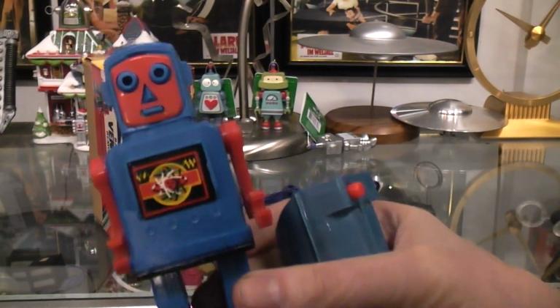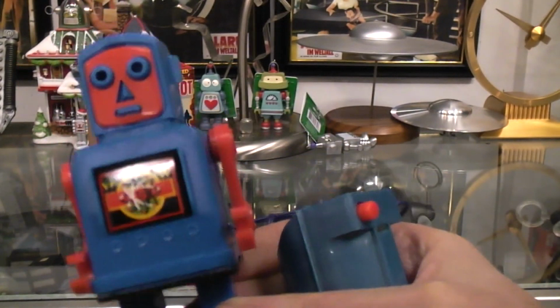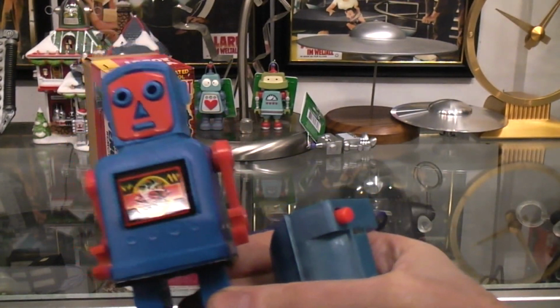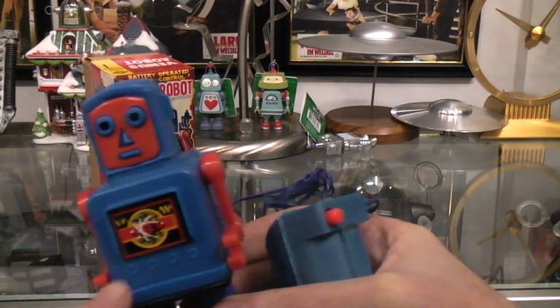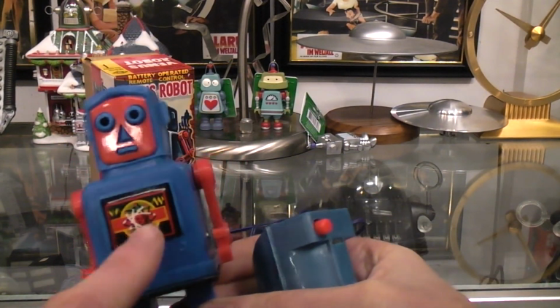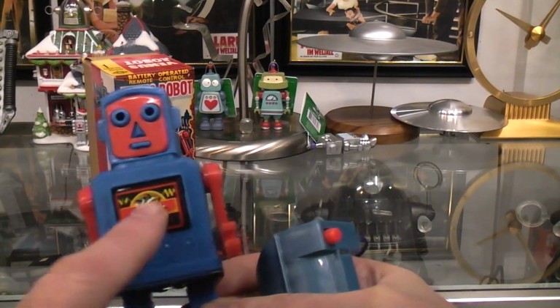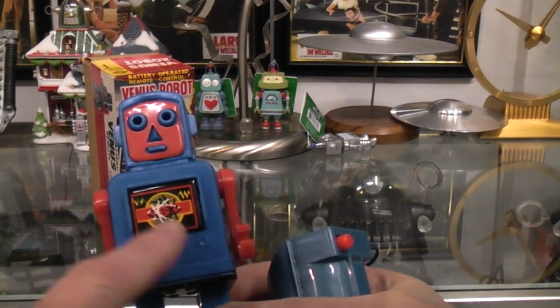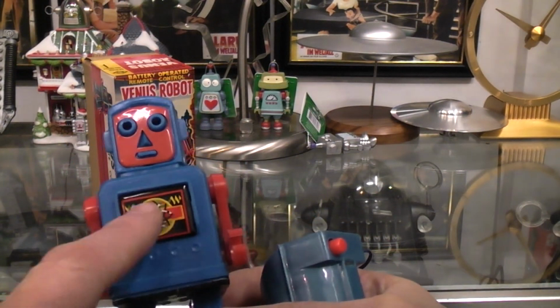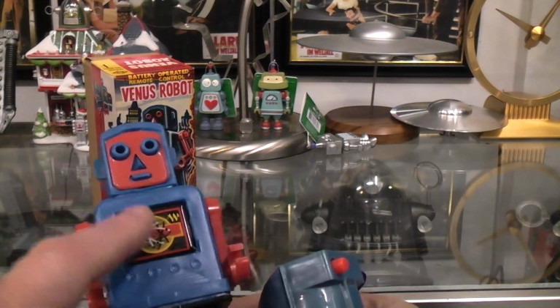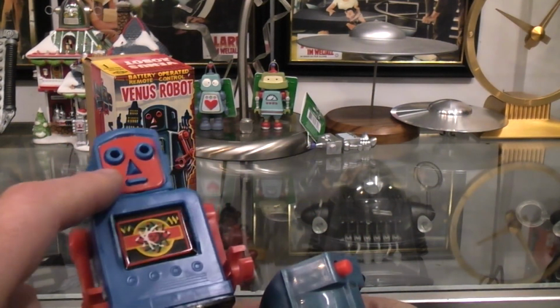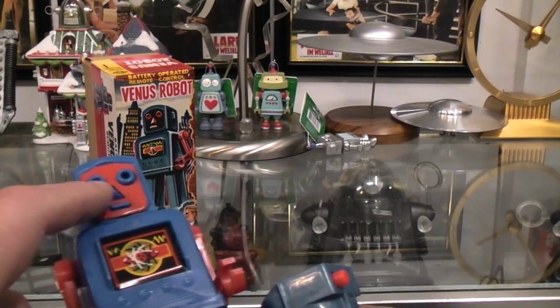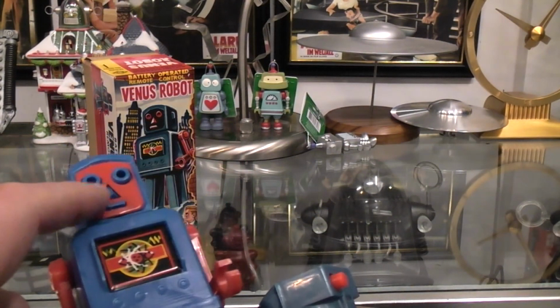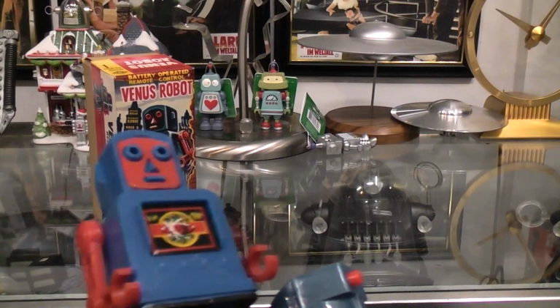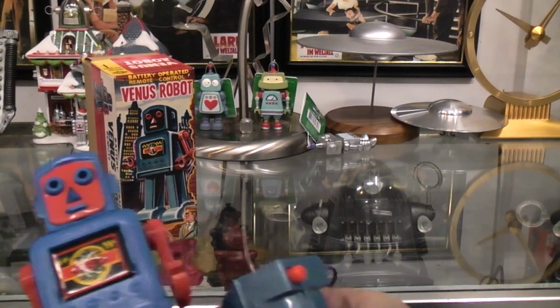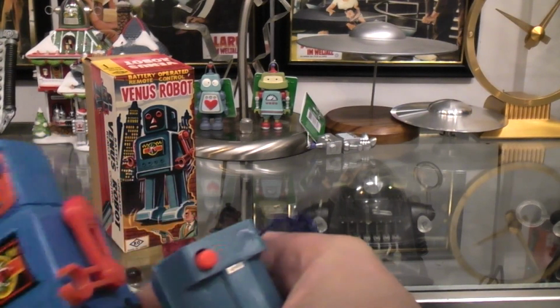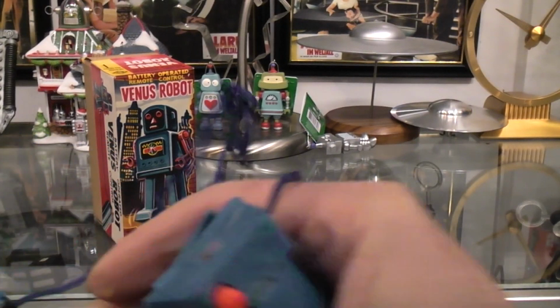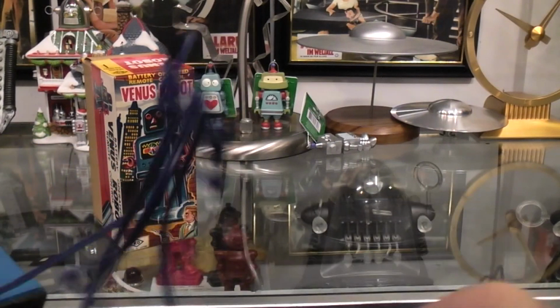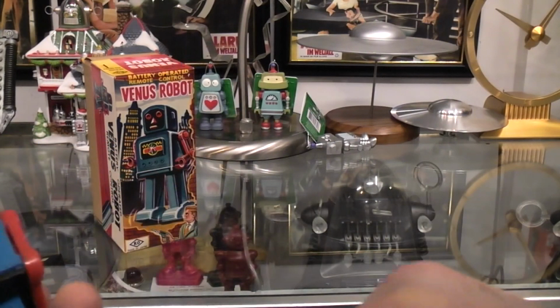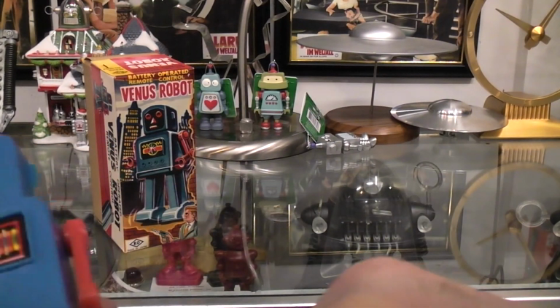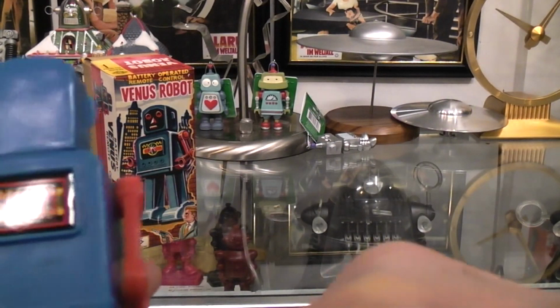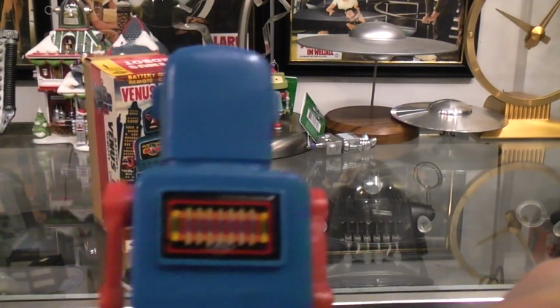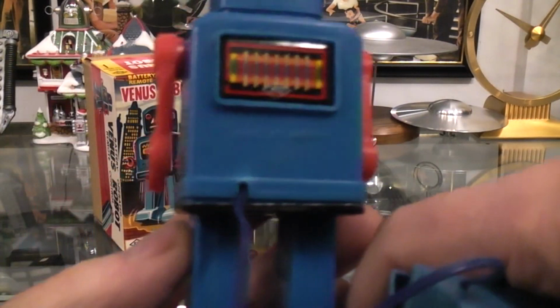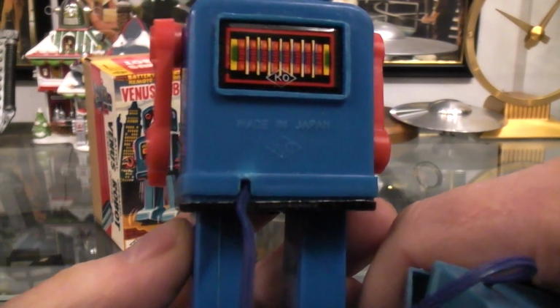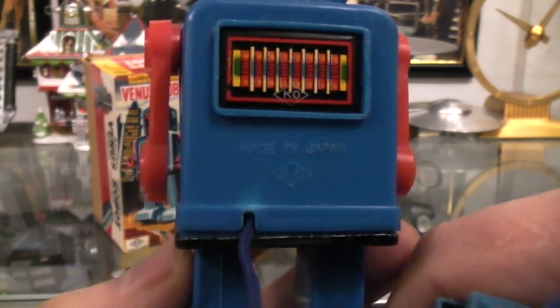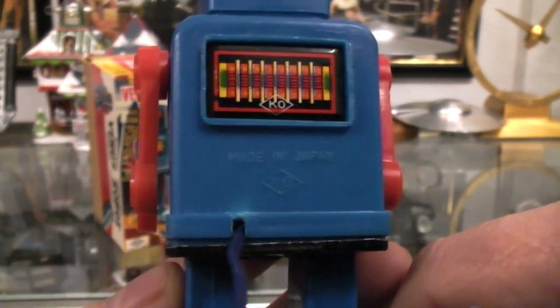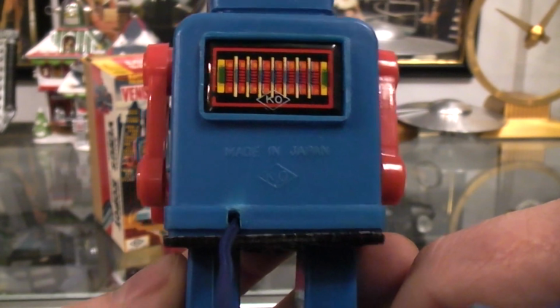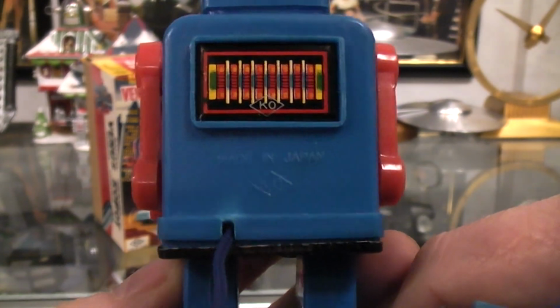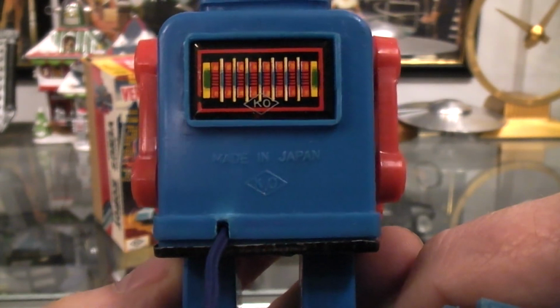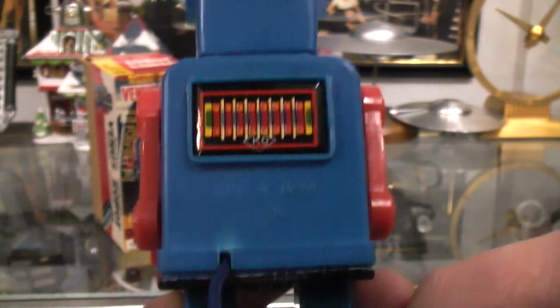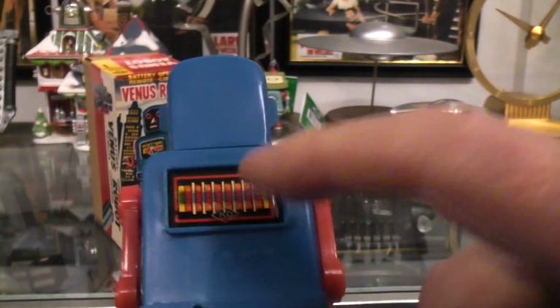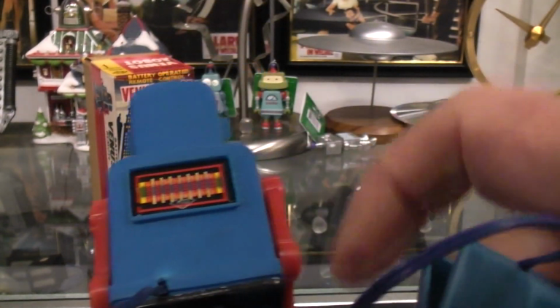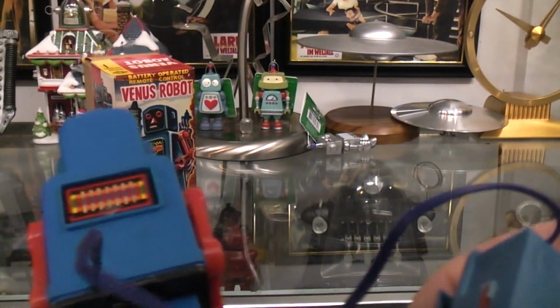The body is, of course, plastic, but there is a metal plate here, and there's a metal plate there as well. On the back, if we can get the lighting right, you can see 'made in Japan' with a metal plate there.